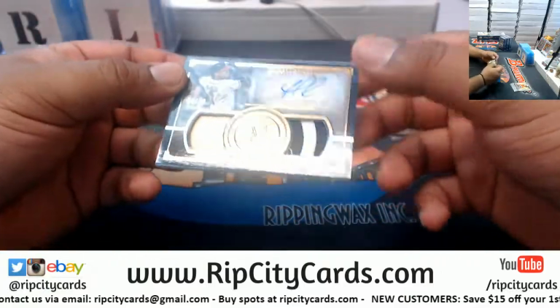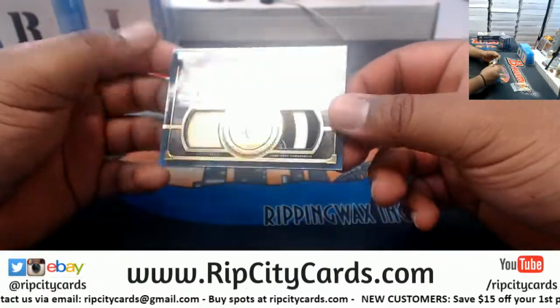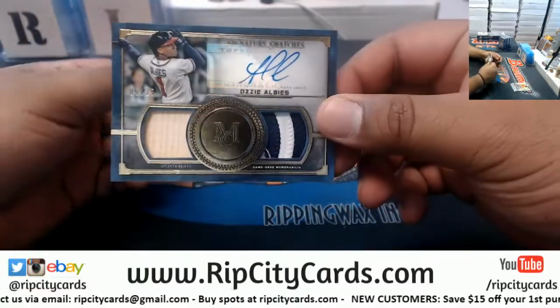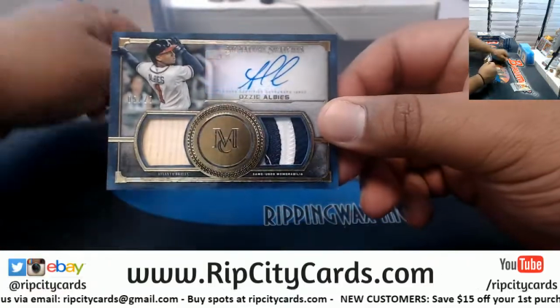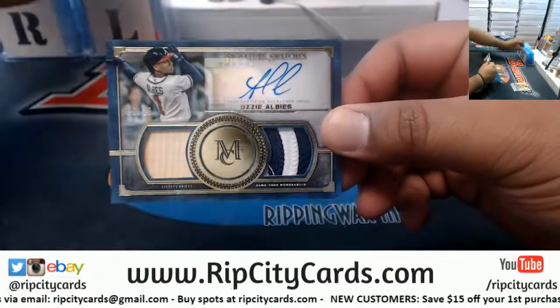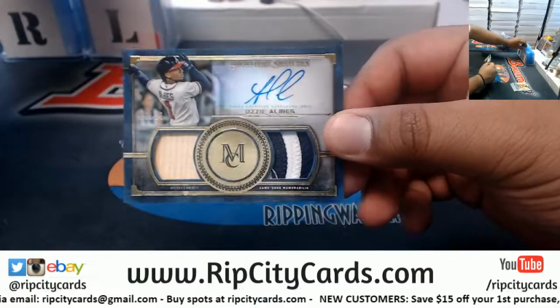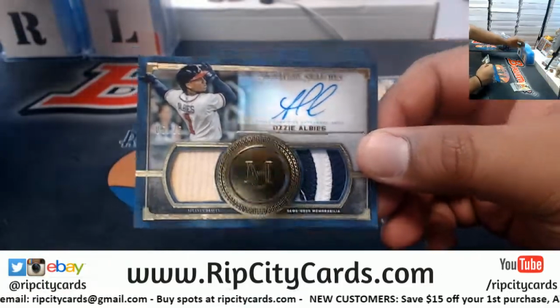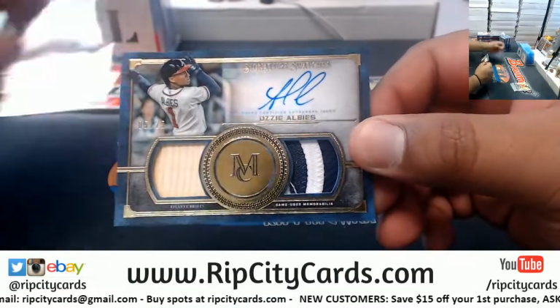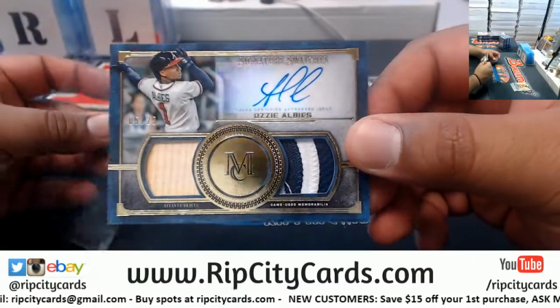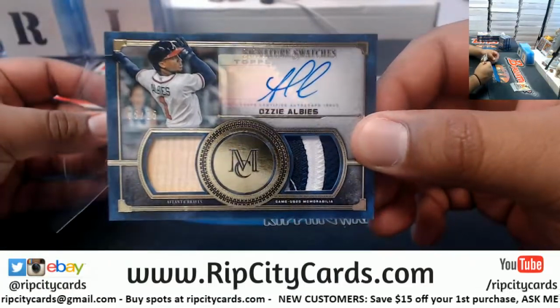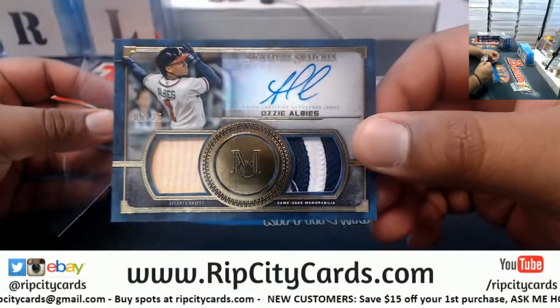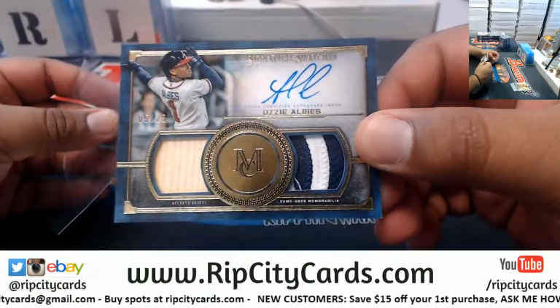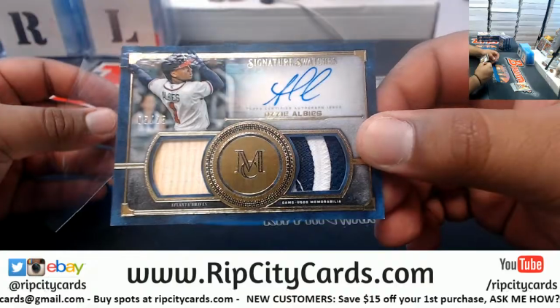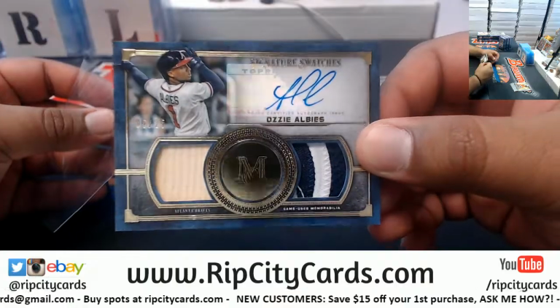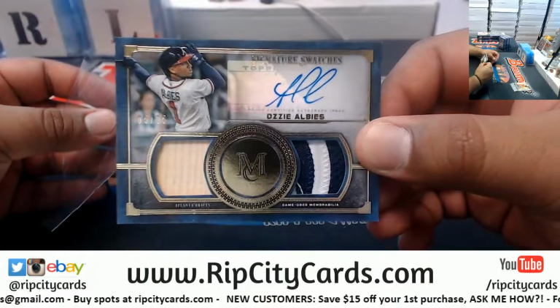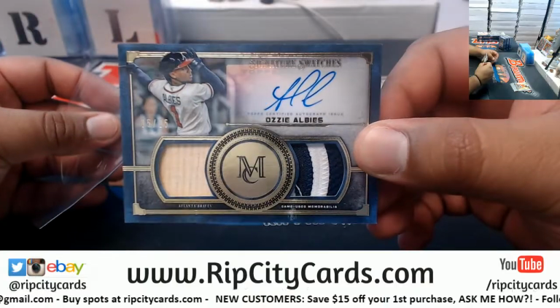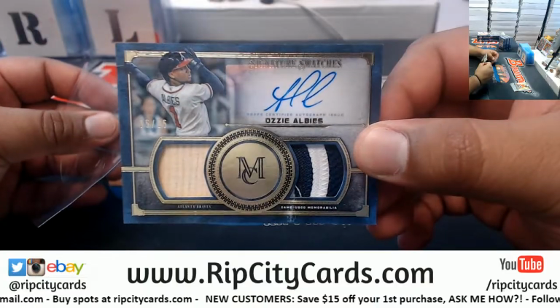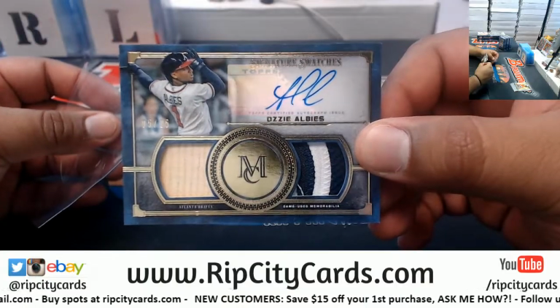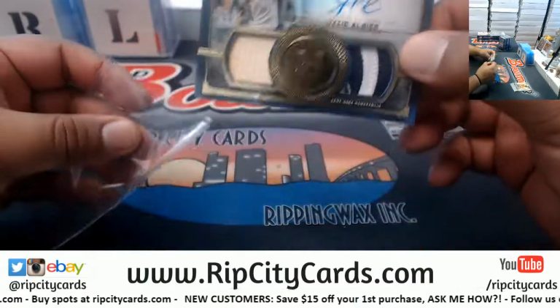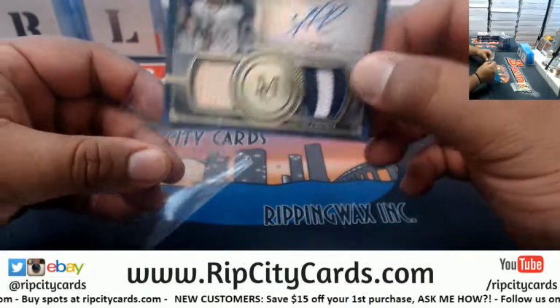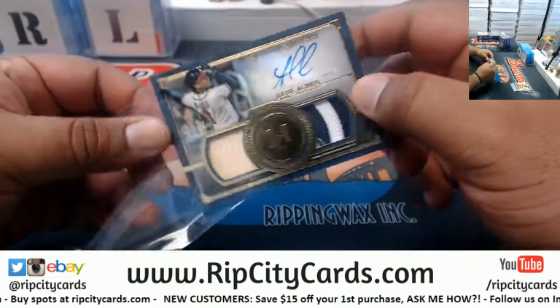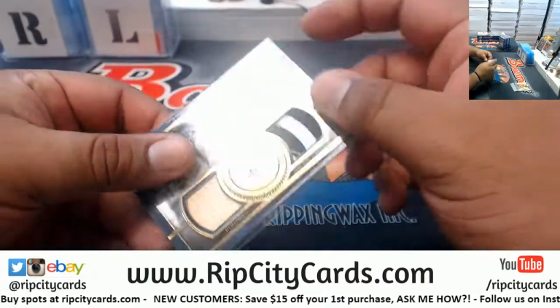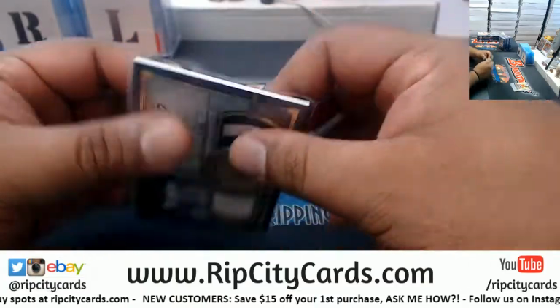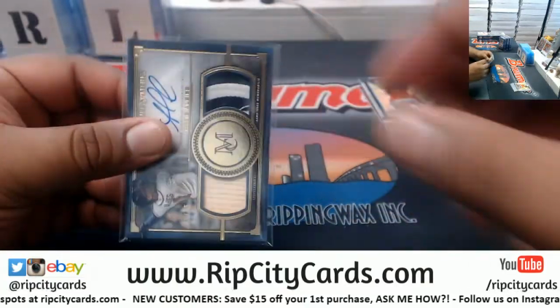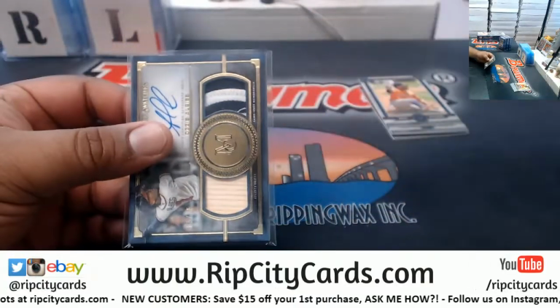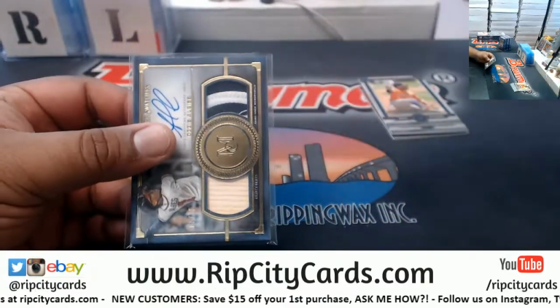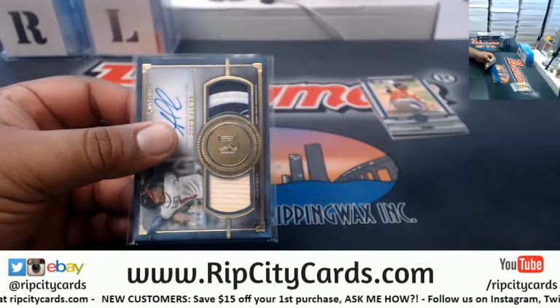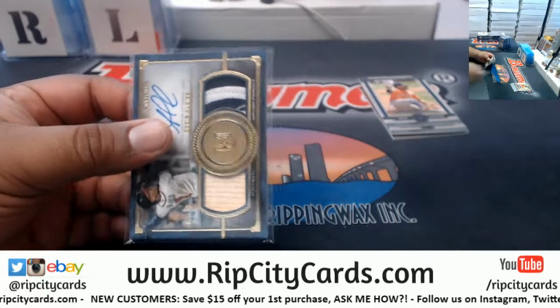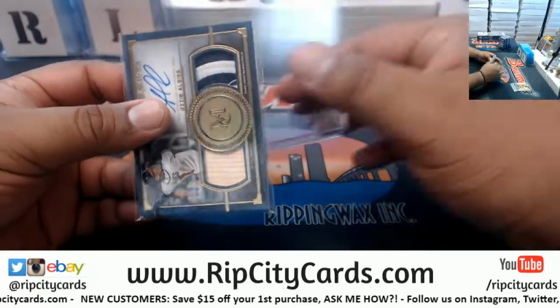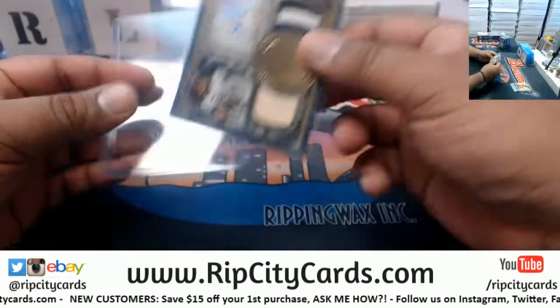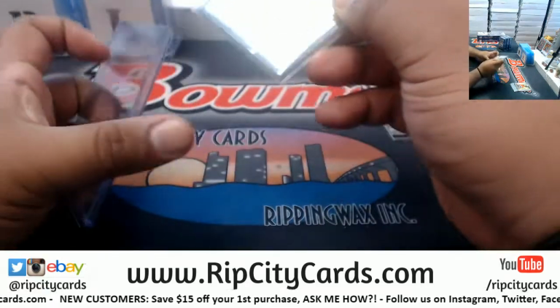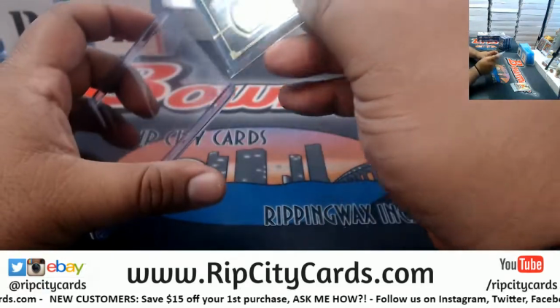Very nice dual relic, 5 of 25 — Ozzy Albies, Braves. Very nice. Not a bad way to start.